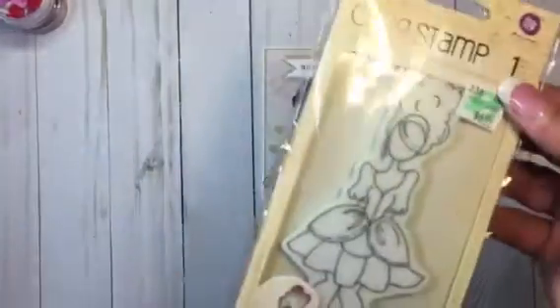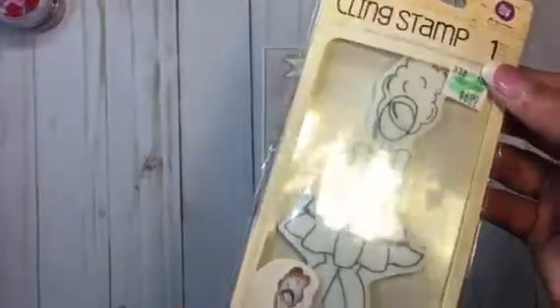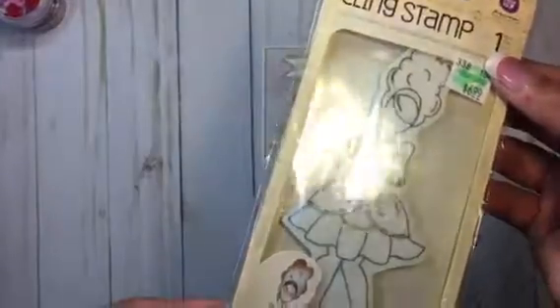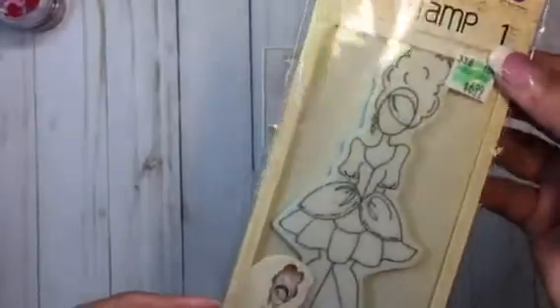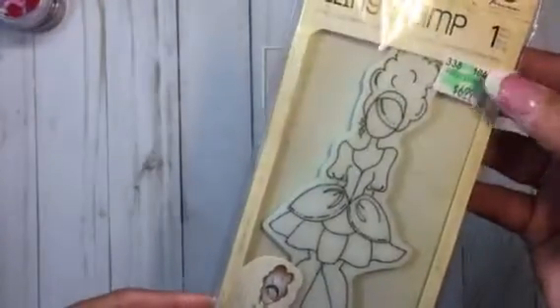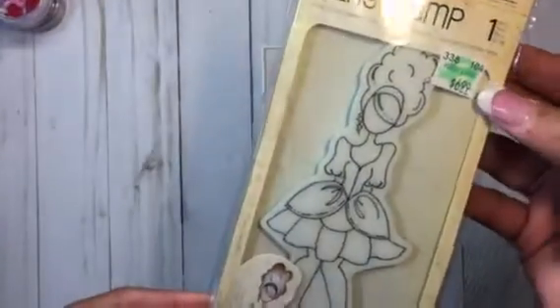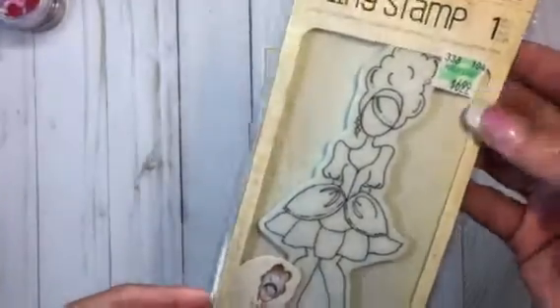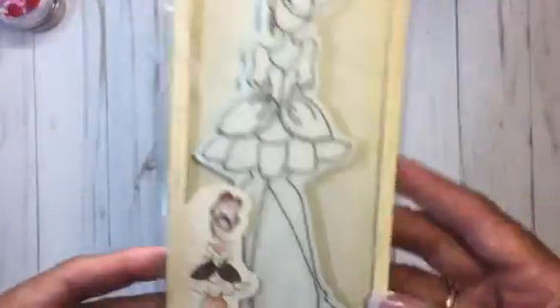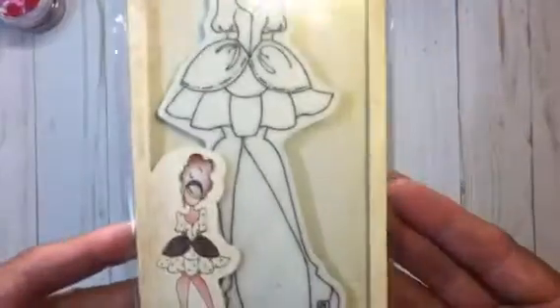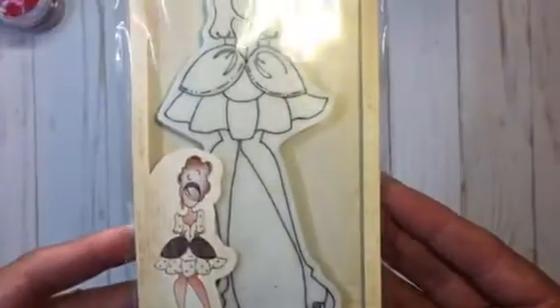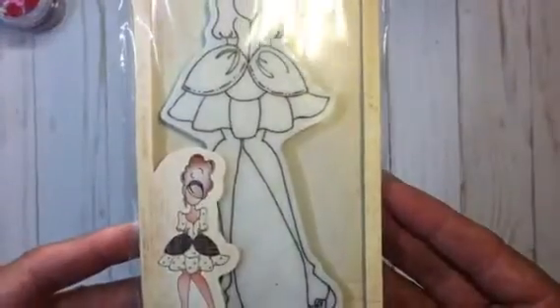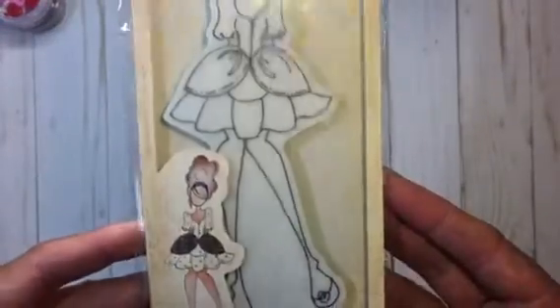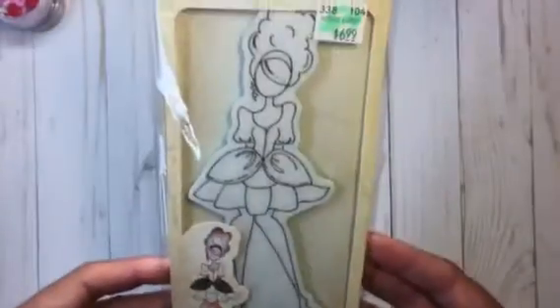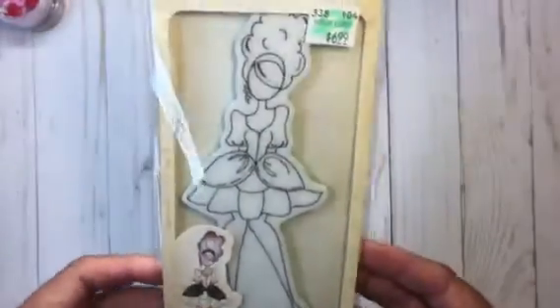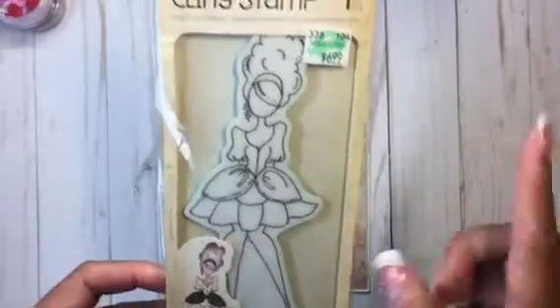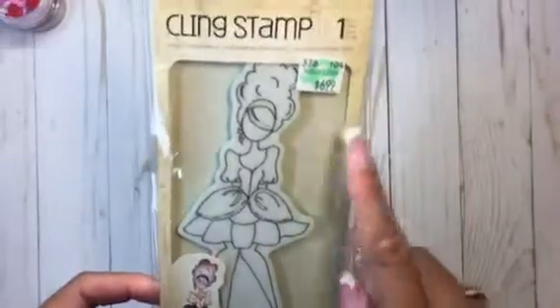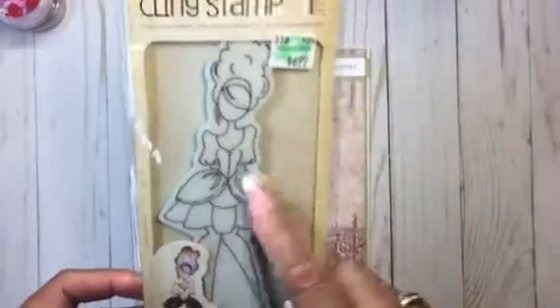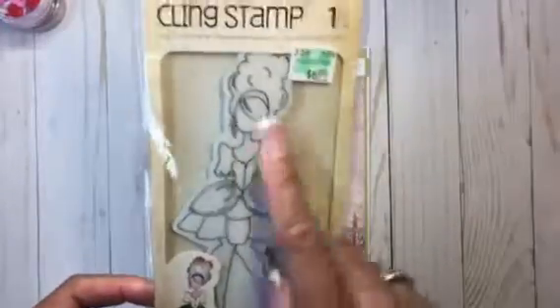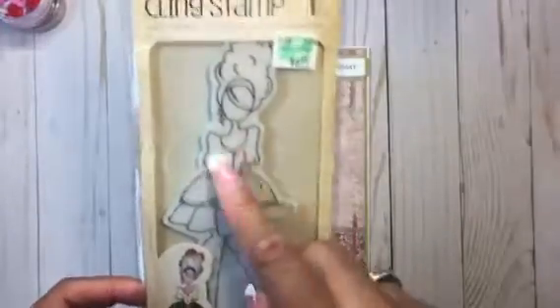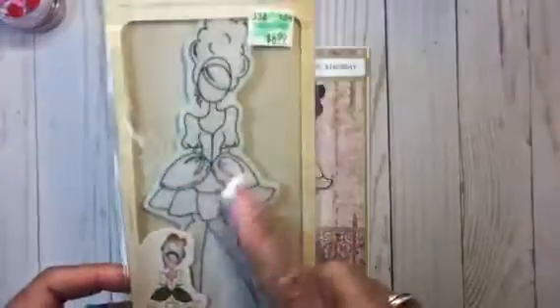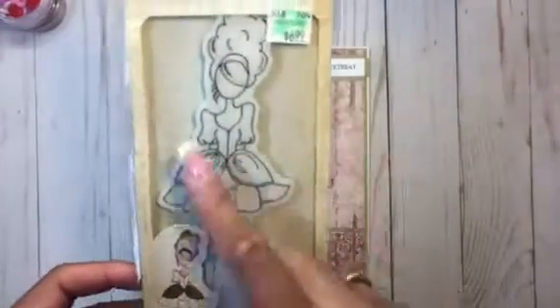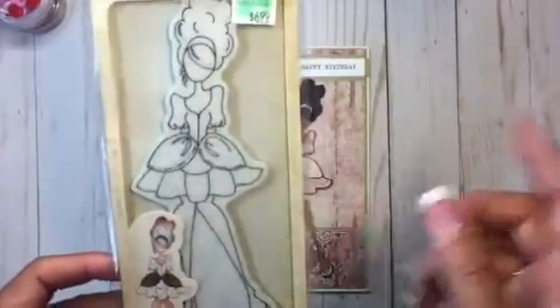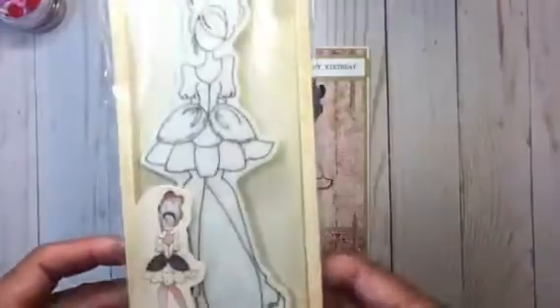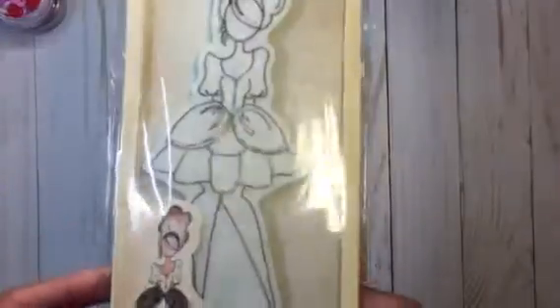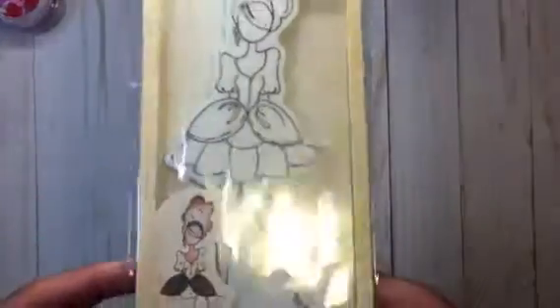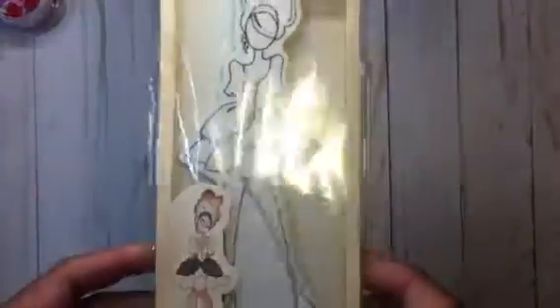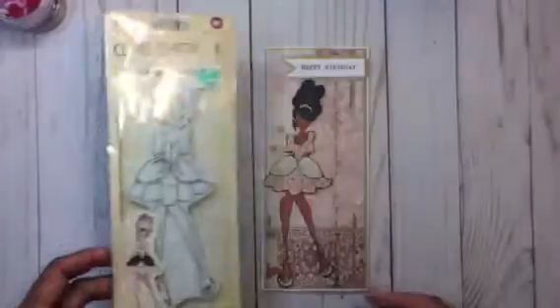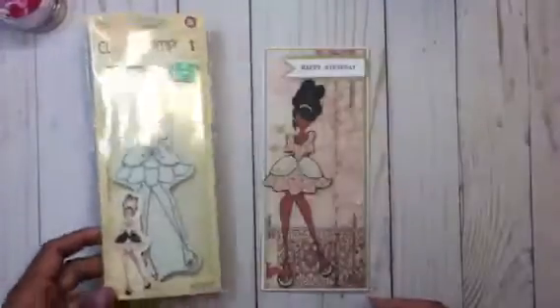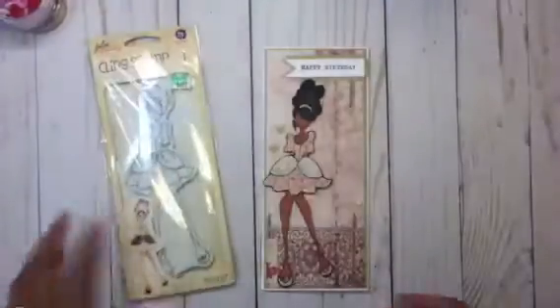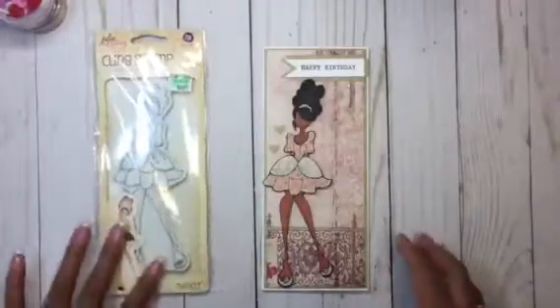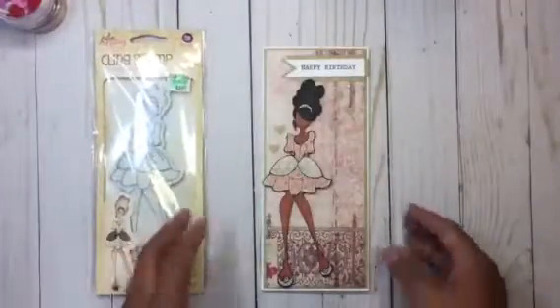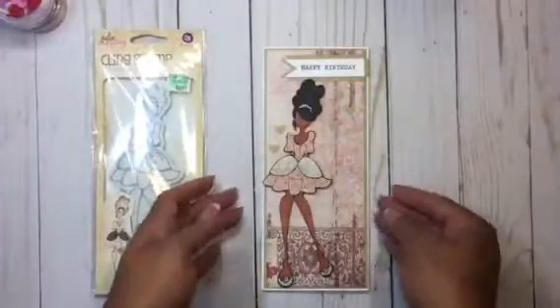I got it from Hobby Lobby and her name is Mindy. I like how her hair is all proofed up with little bangs — that's how my daughter wears her hair — and I thought she was really cute.